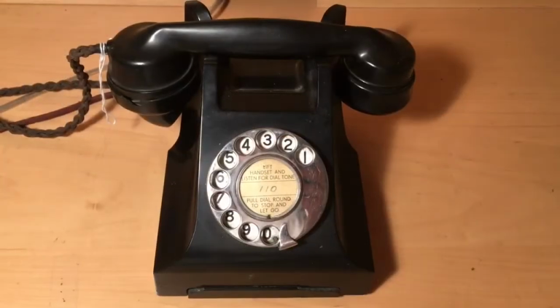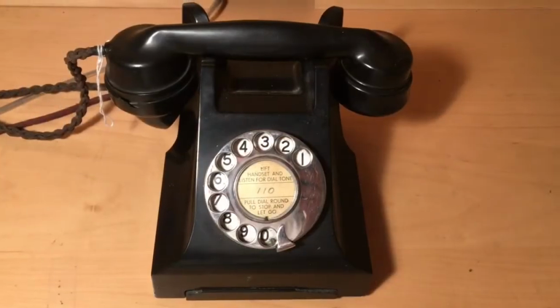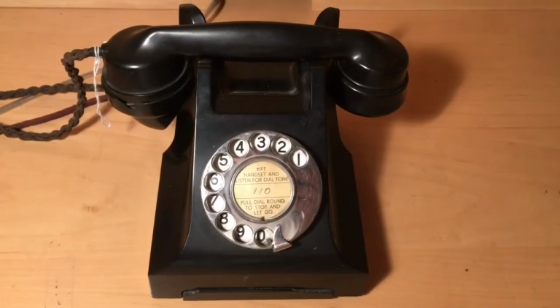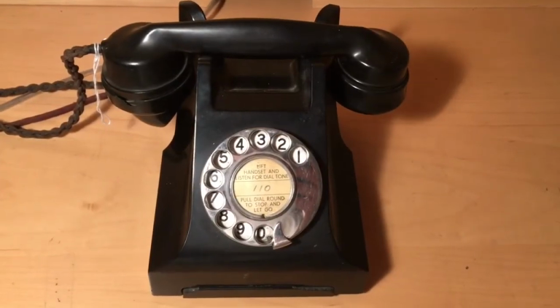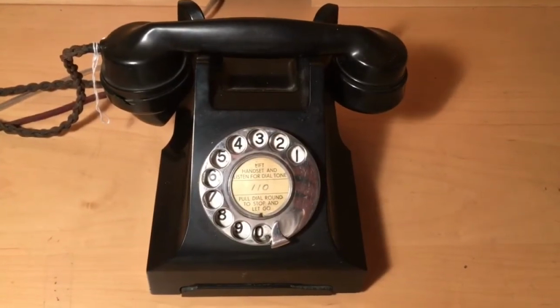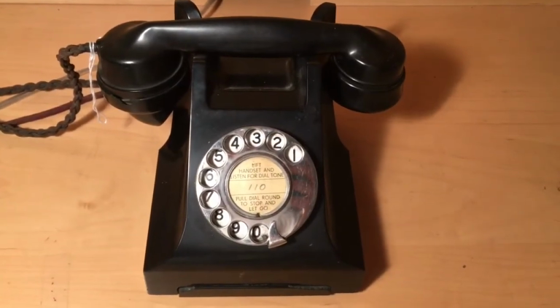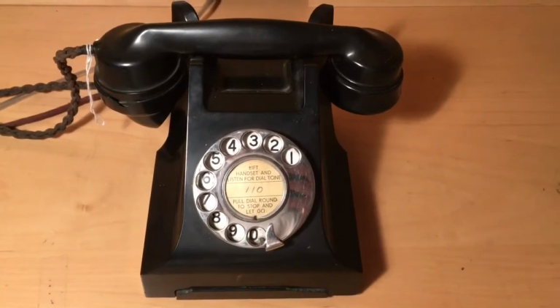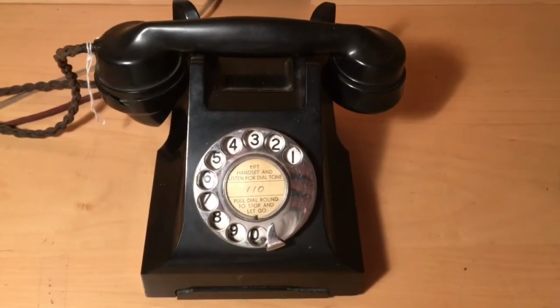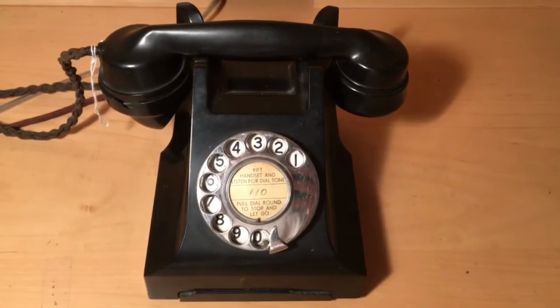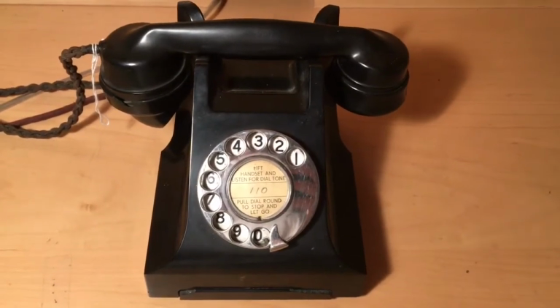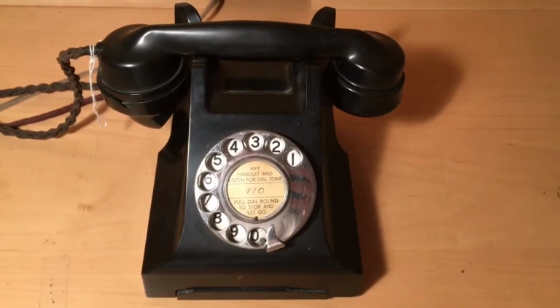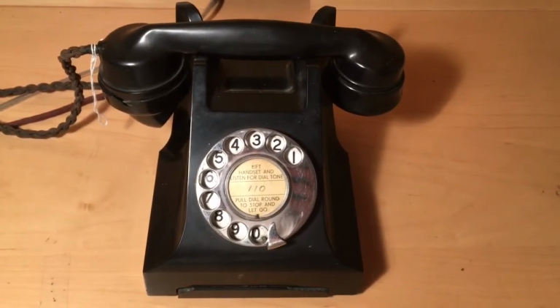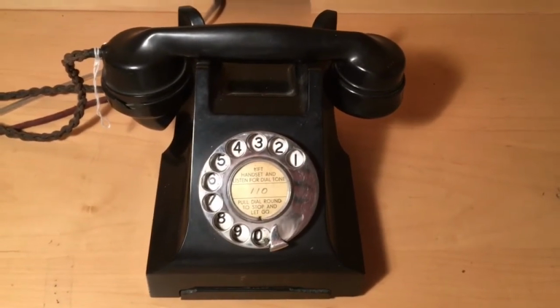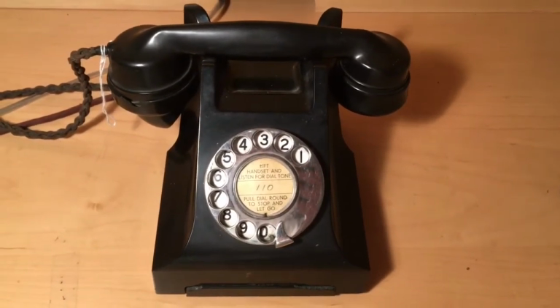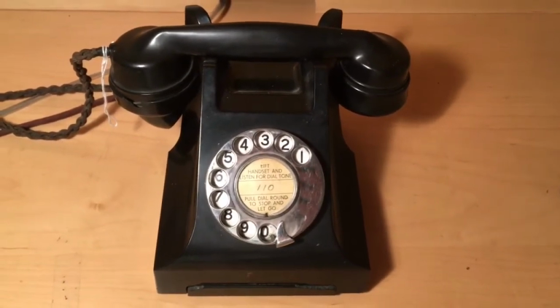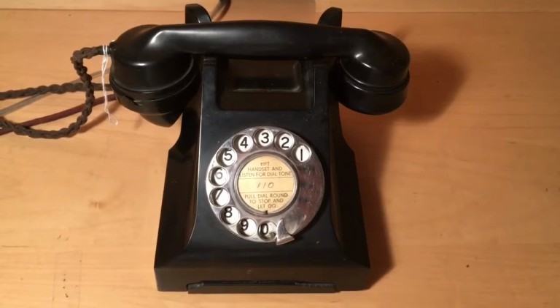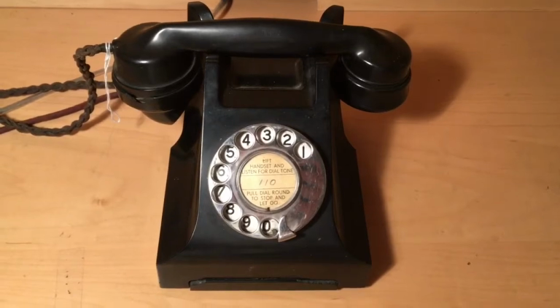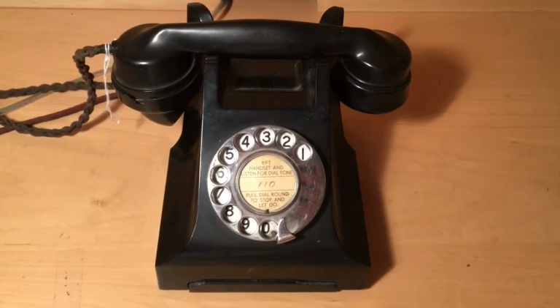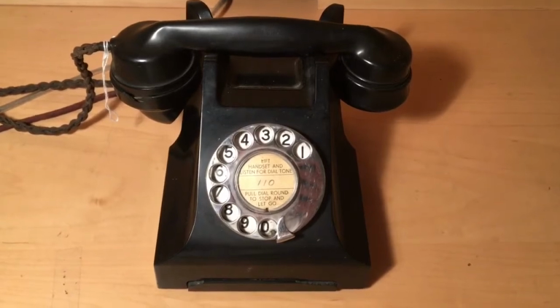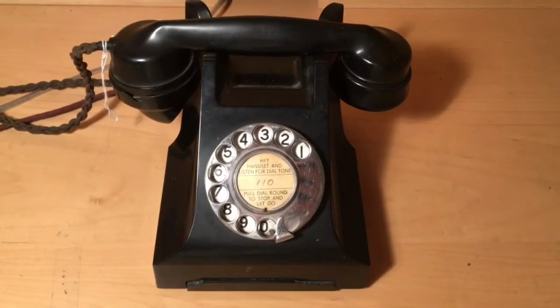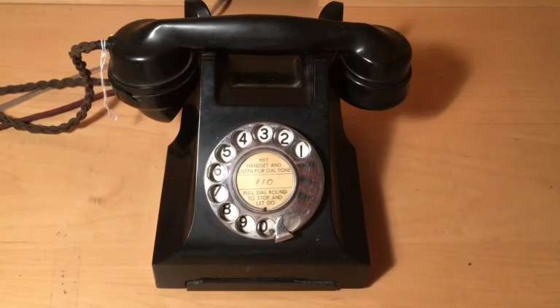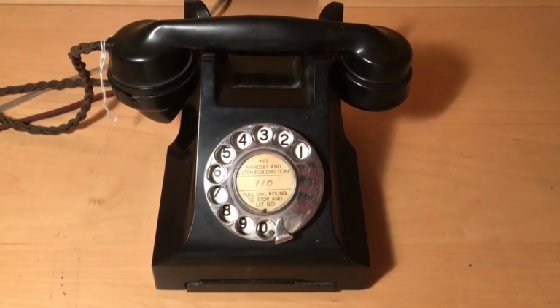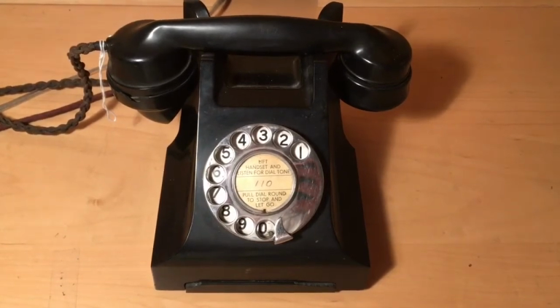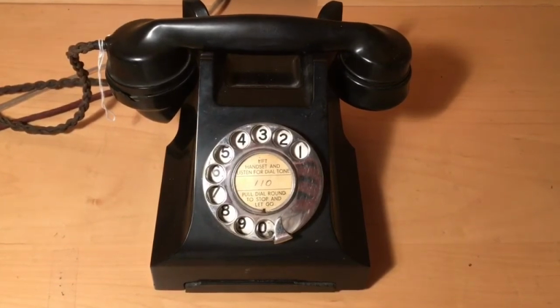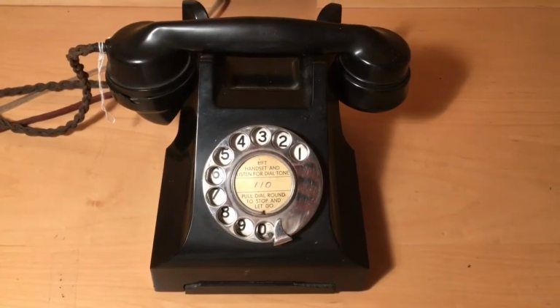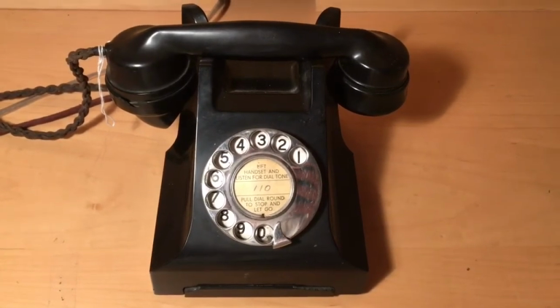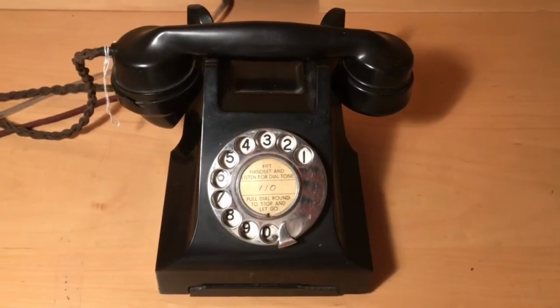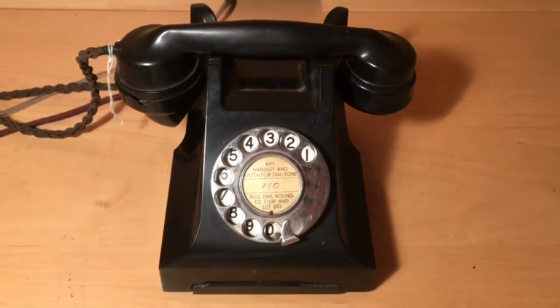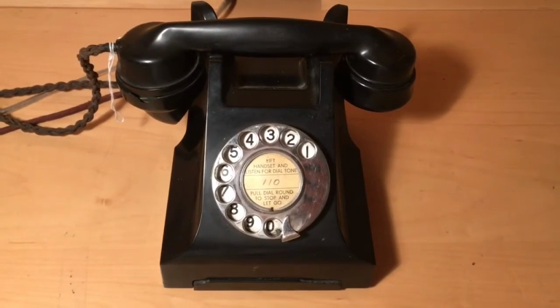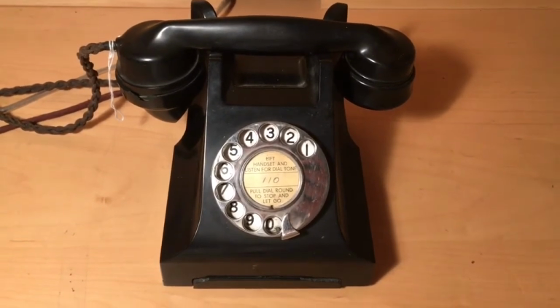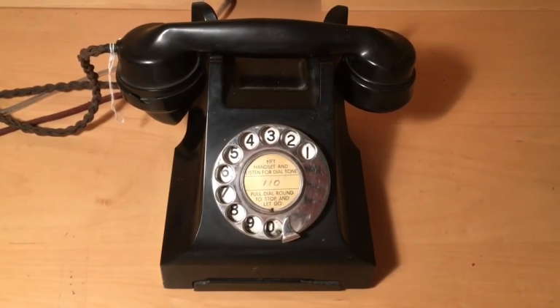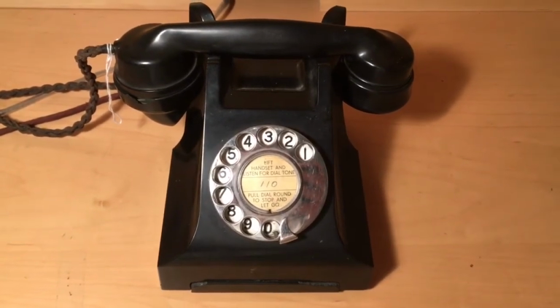Hello and welcome back to Something Phony's YouTube channel. Today we're going to do a short overview and demonstration of our GPO Model 332.